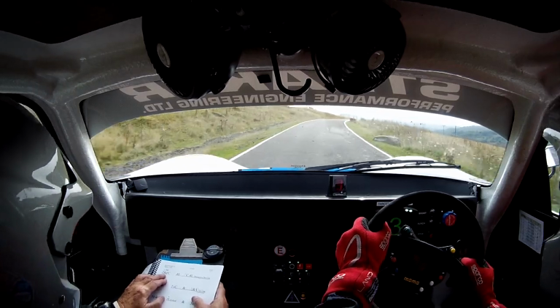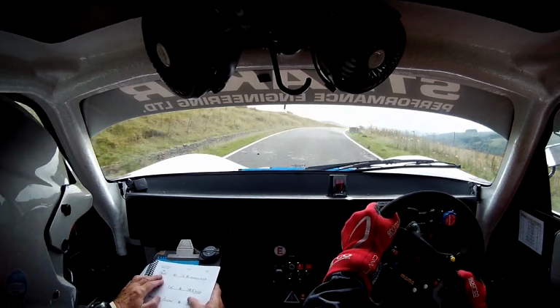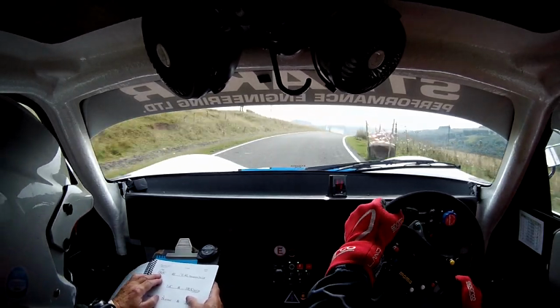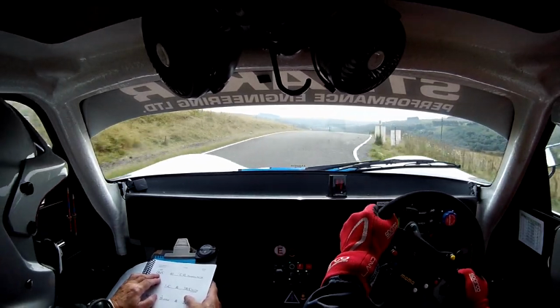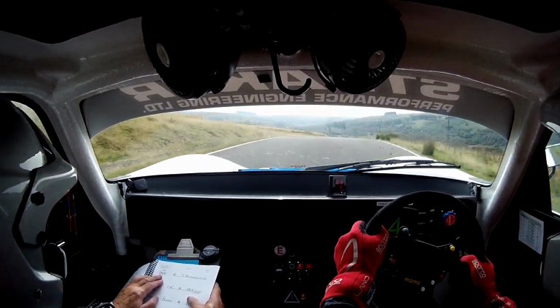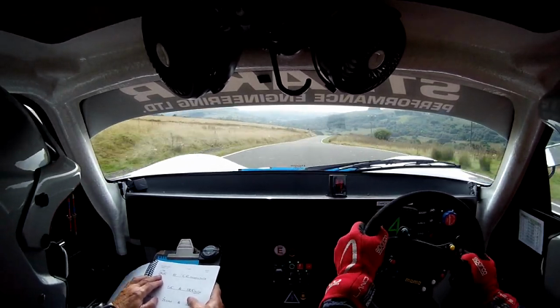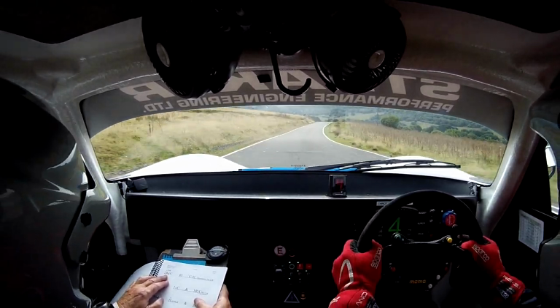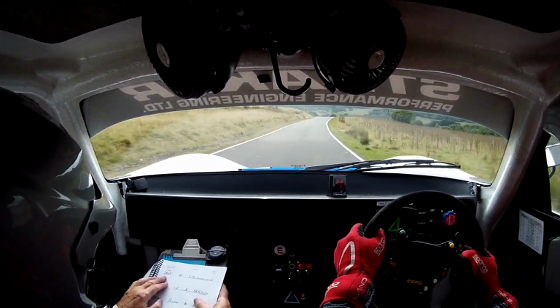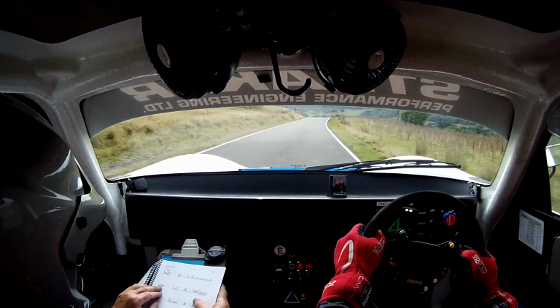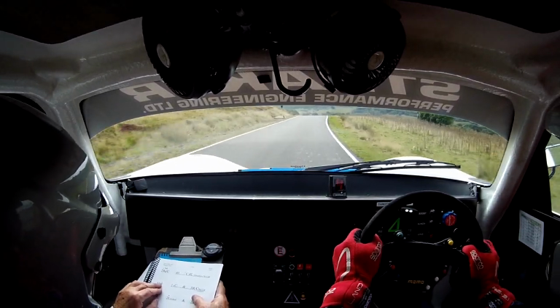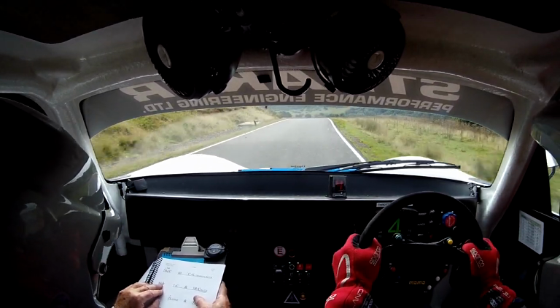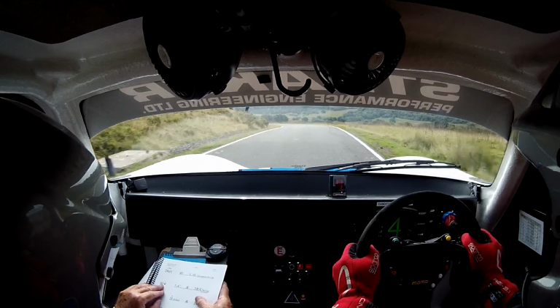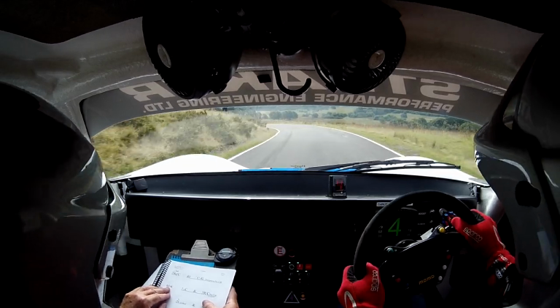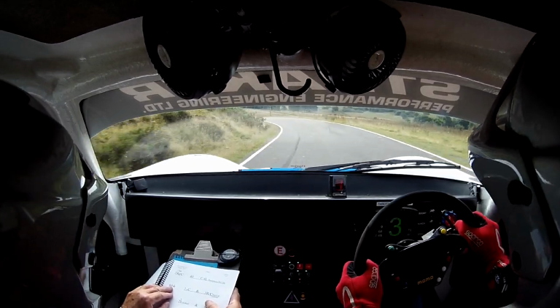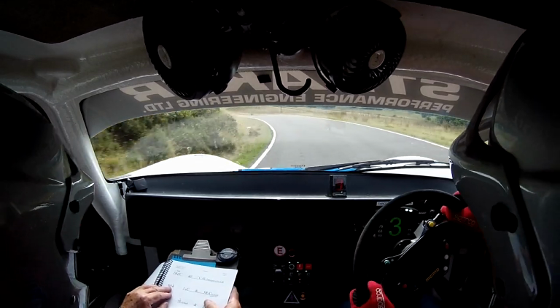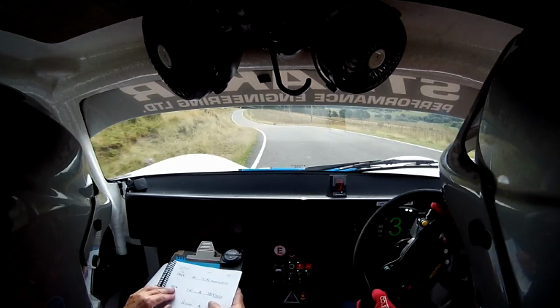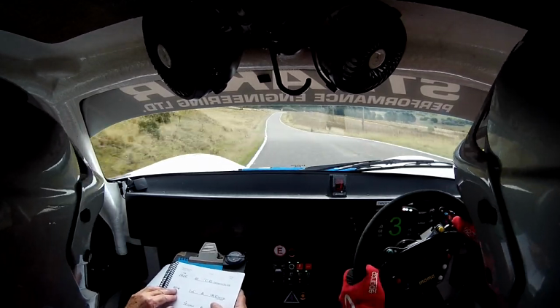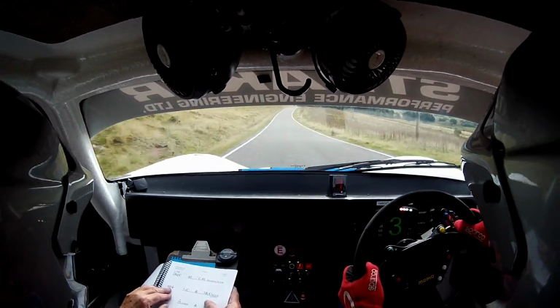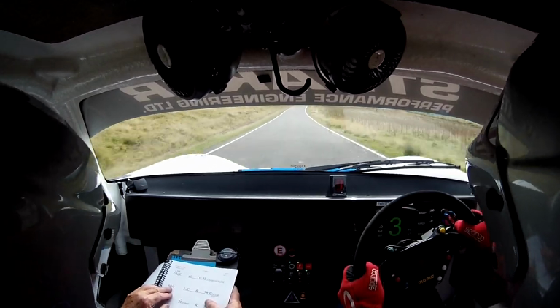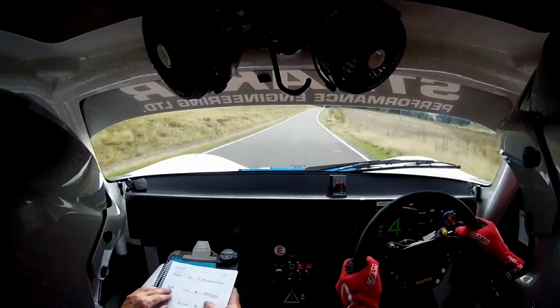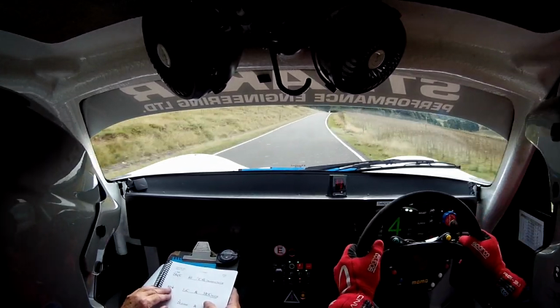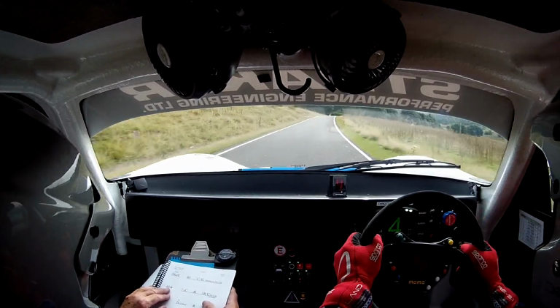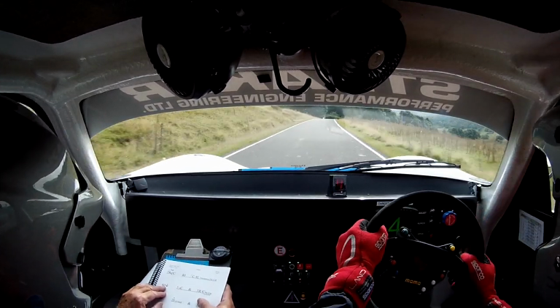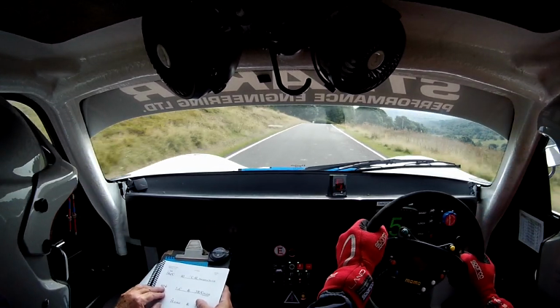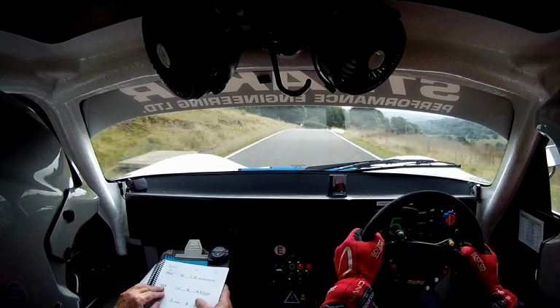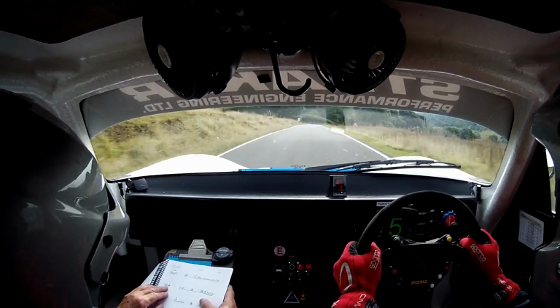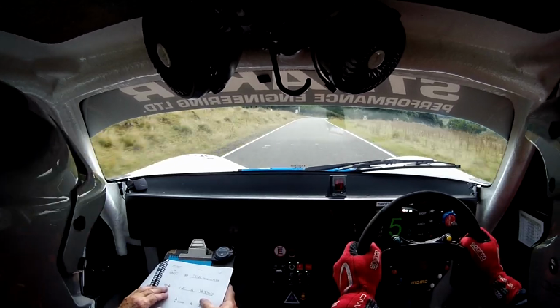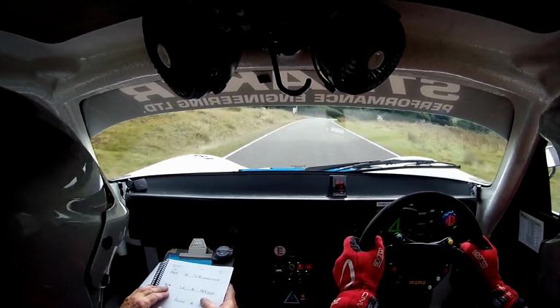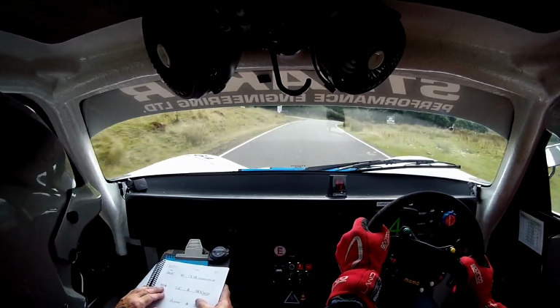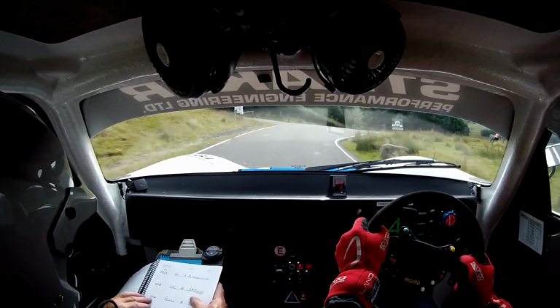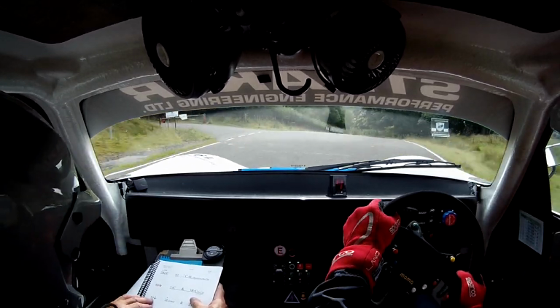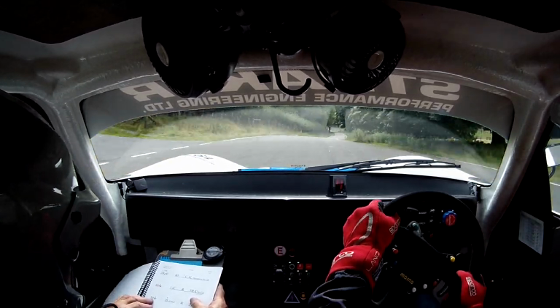Don't cut. 40. Crest into deceptive 4 left. 4 left. Keep in. 60. Flat crest. 3 right over small crest. Don't cut. Down with a fence. 50.